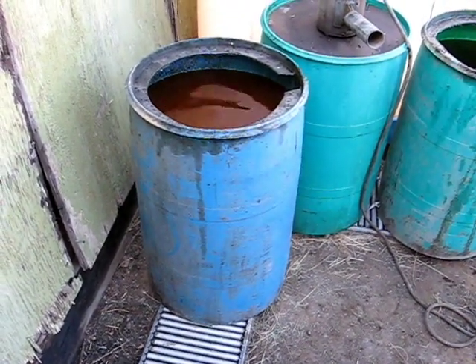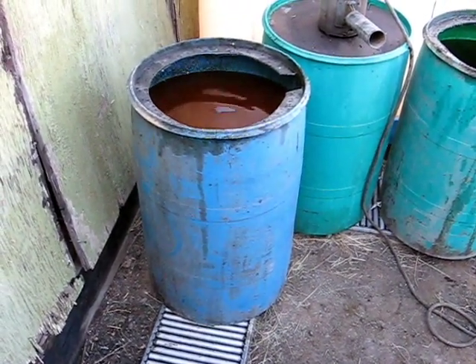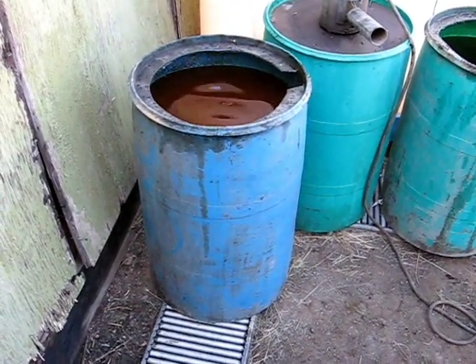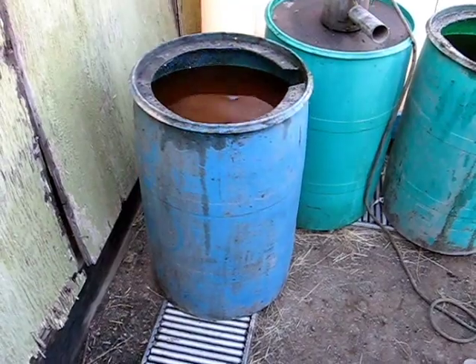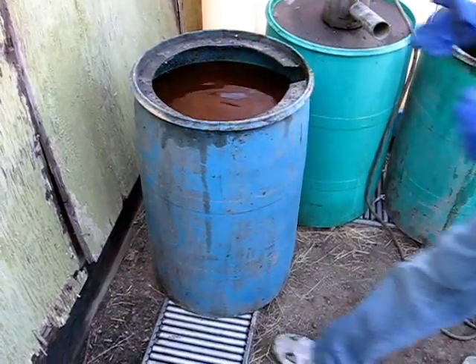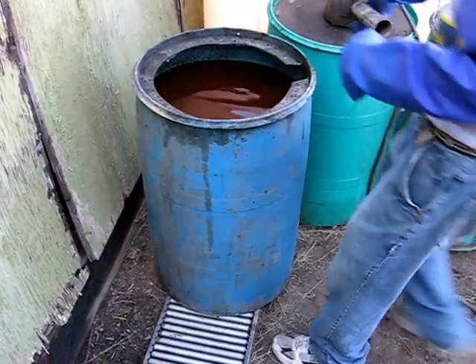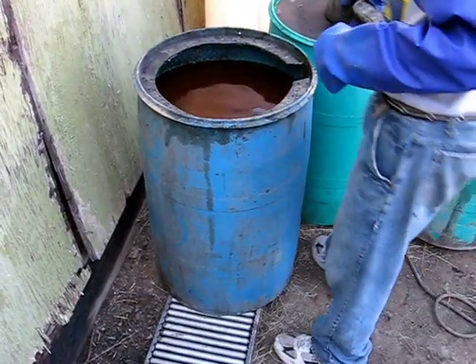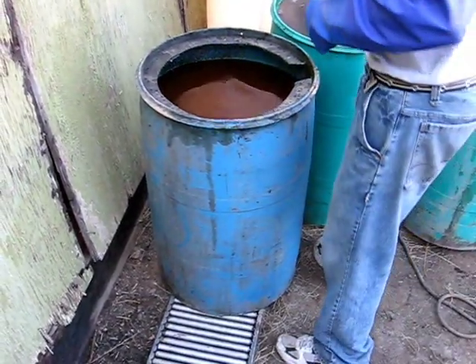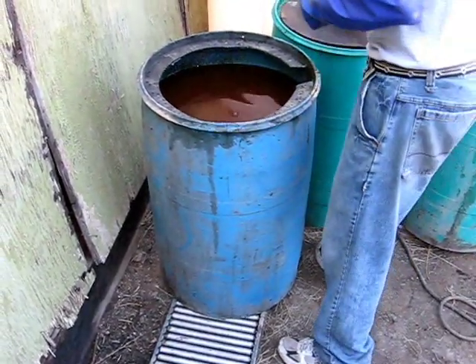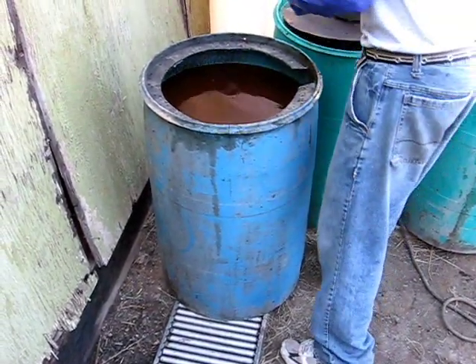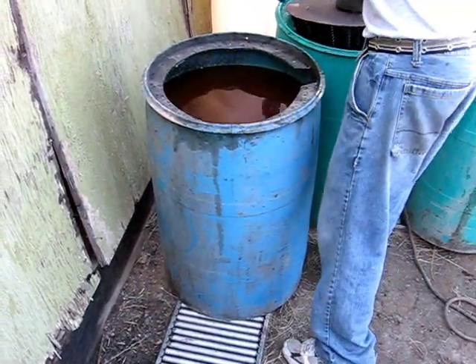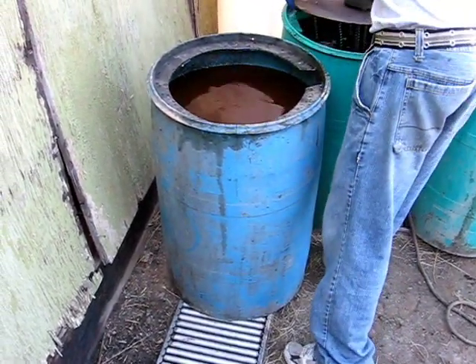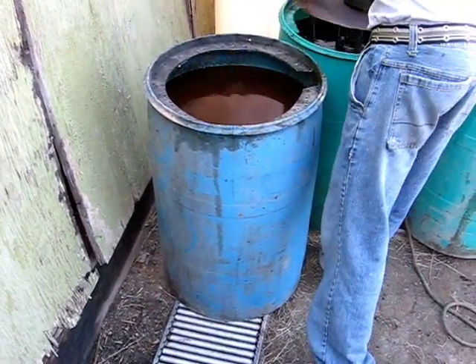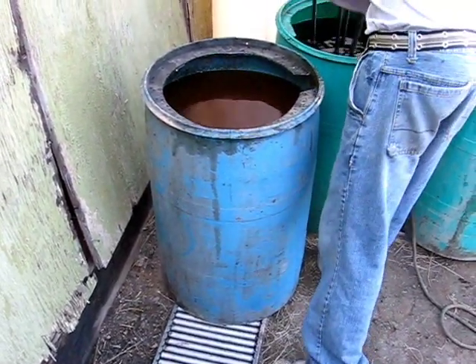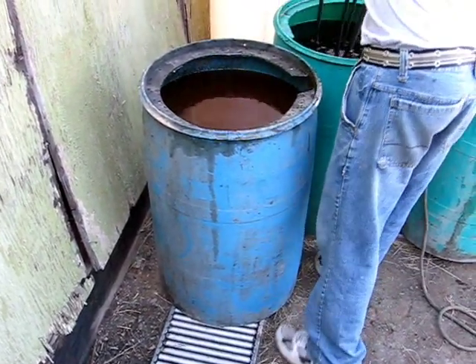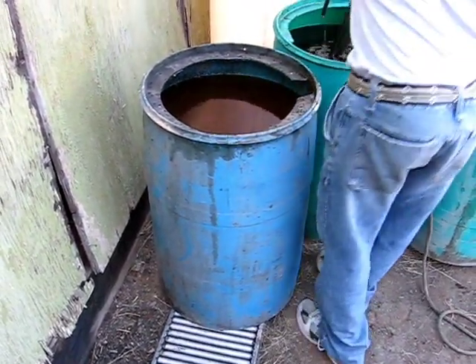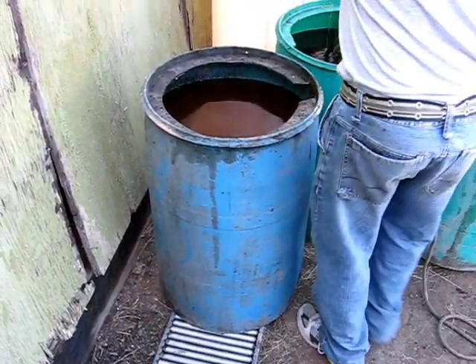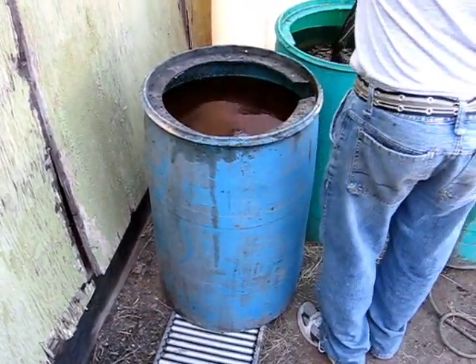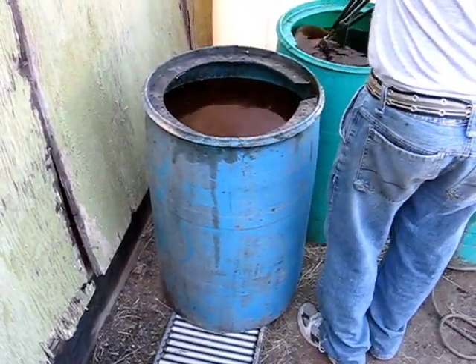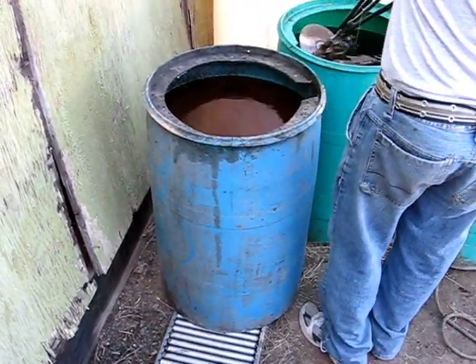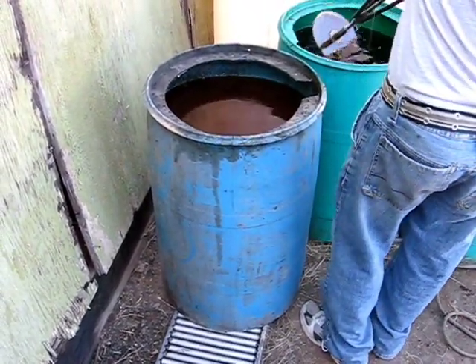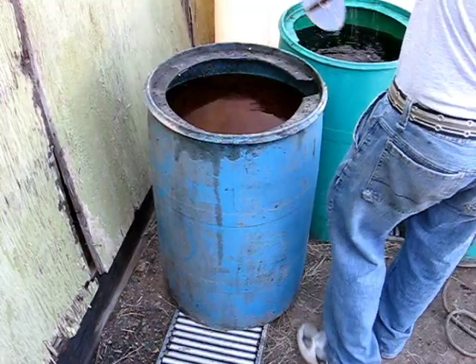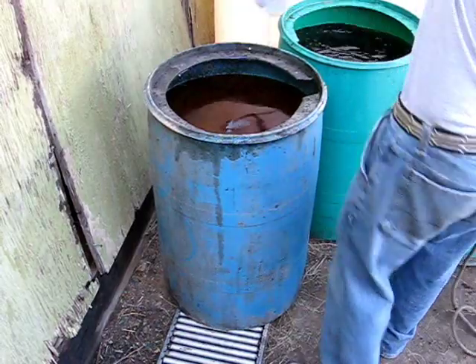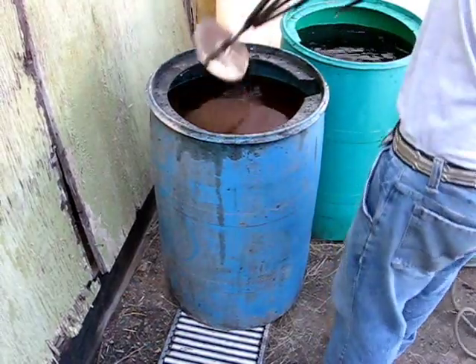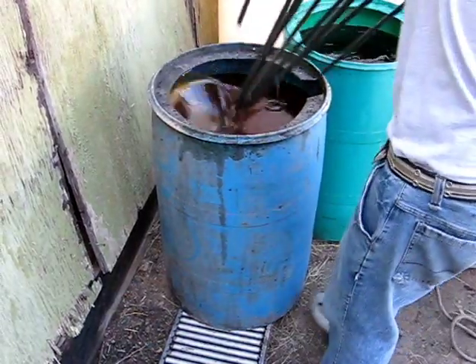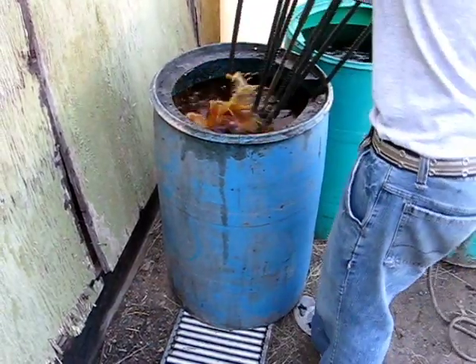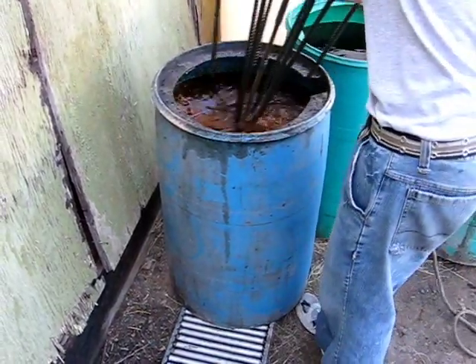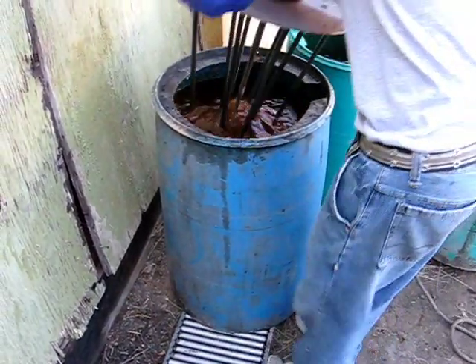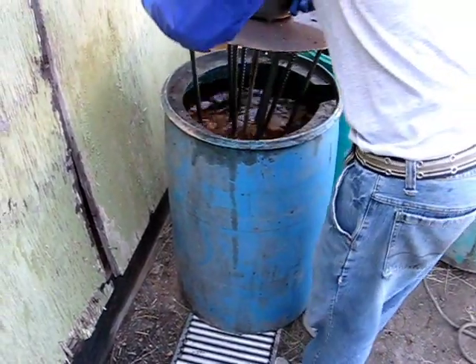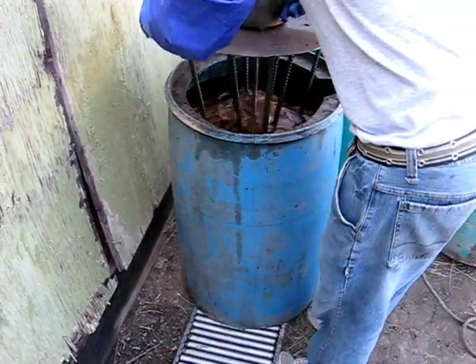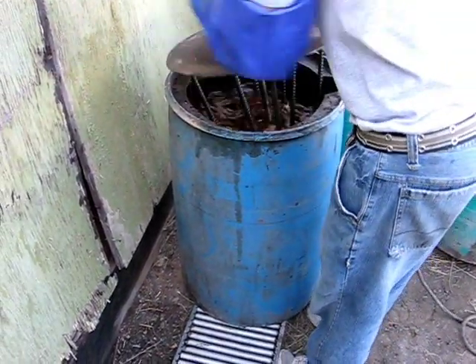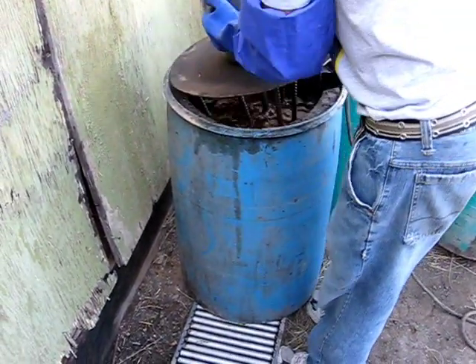This methyl hydroxide will boil at 160 degrees. So you want to stay below that to make sure that you're not going to boil it over on you and have hot oil all over you.